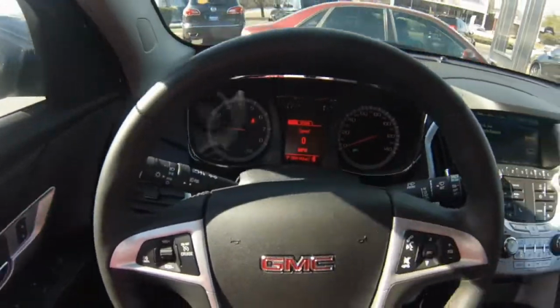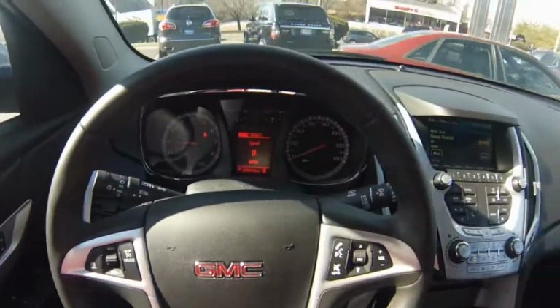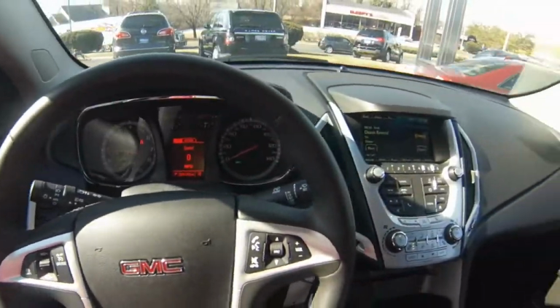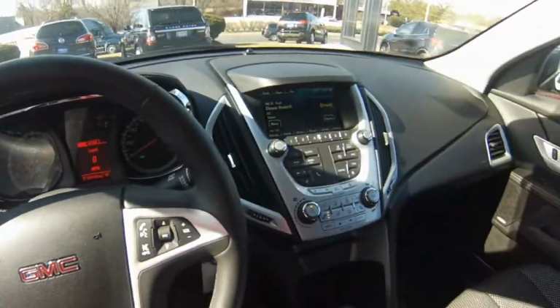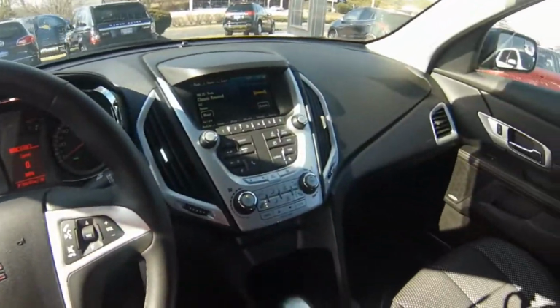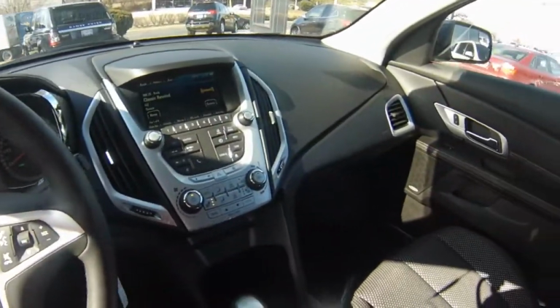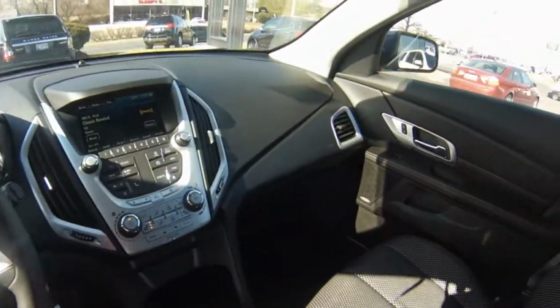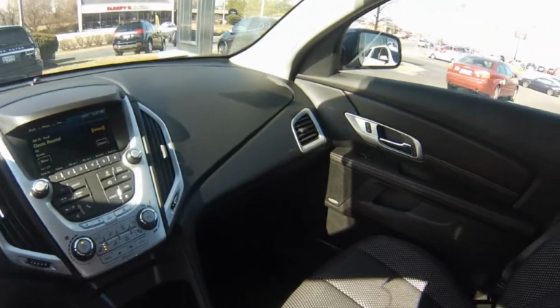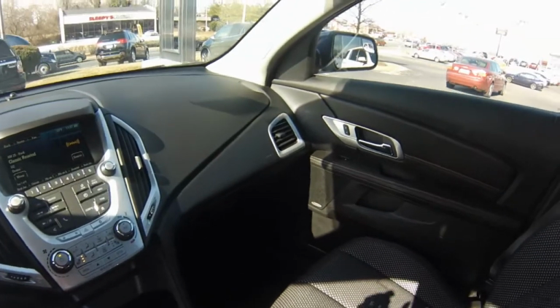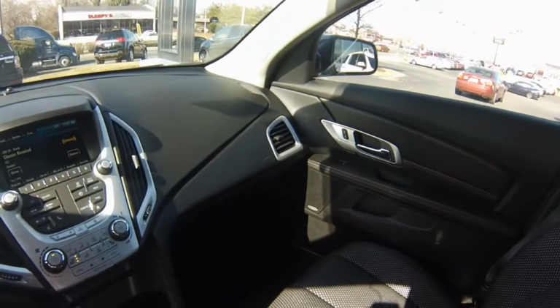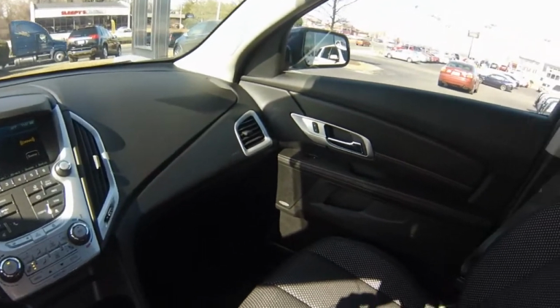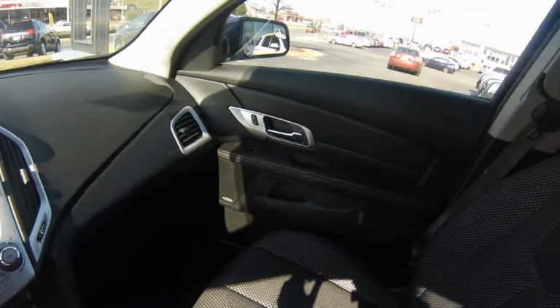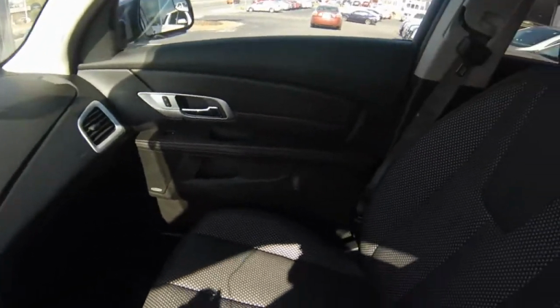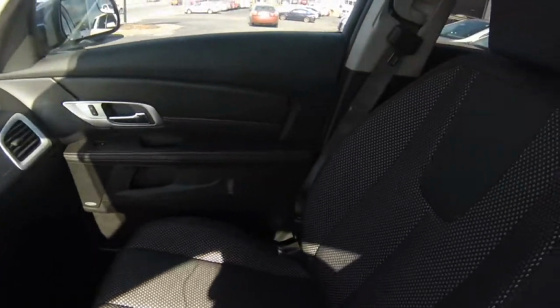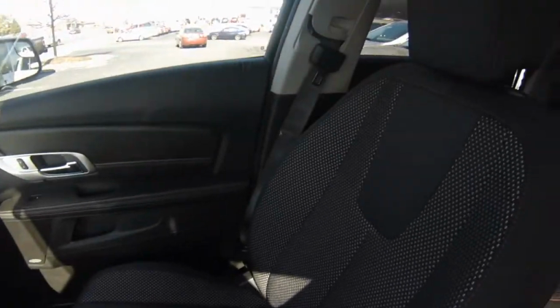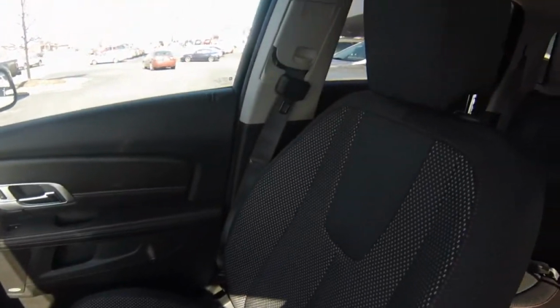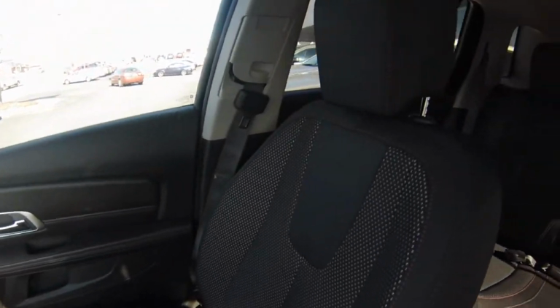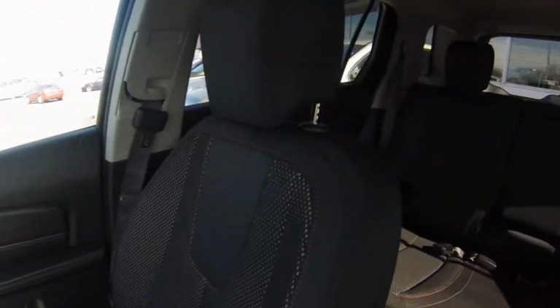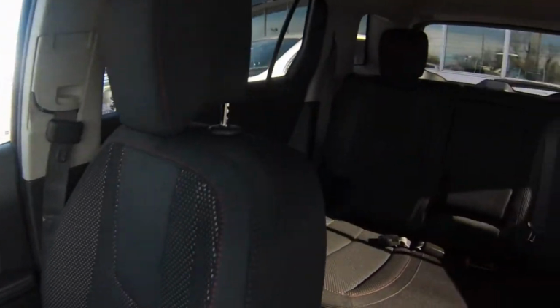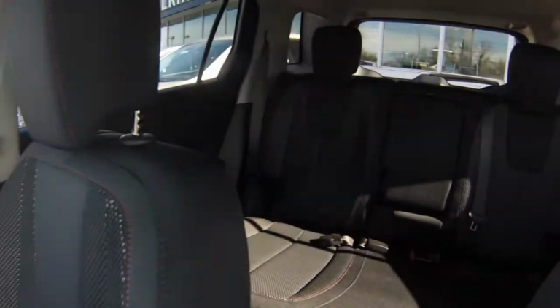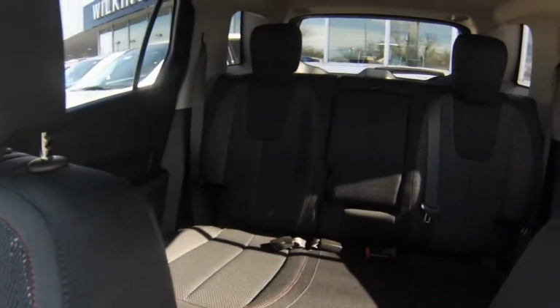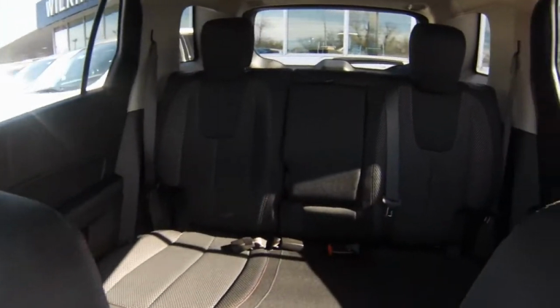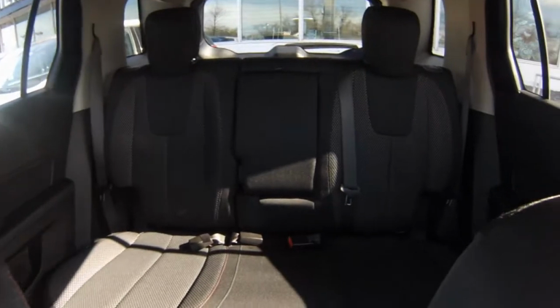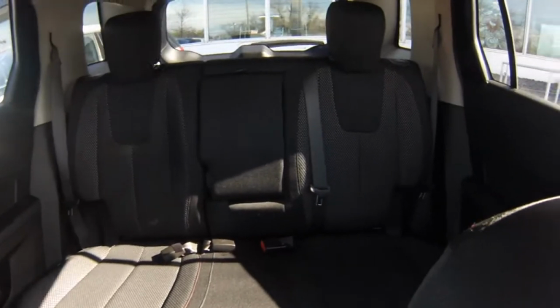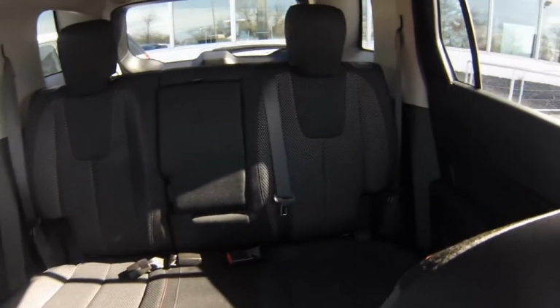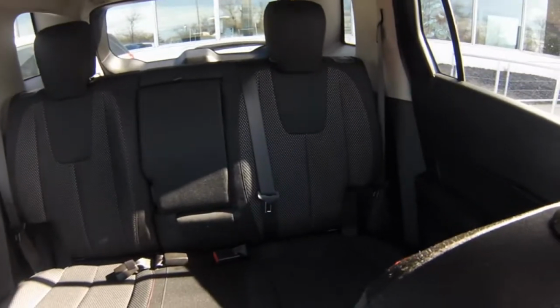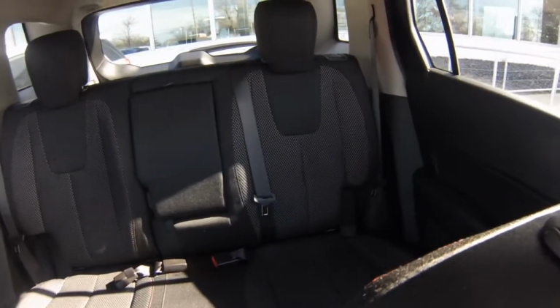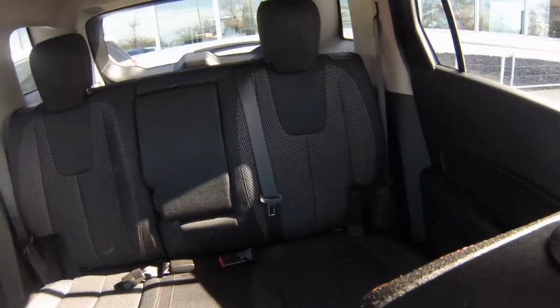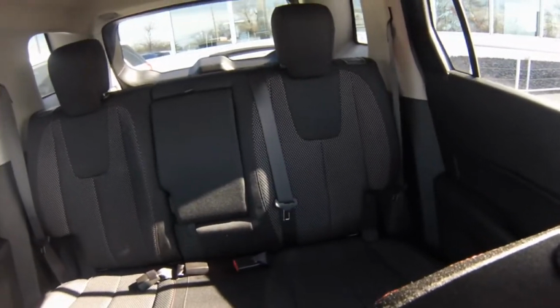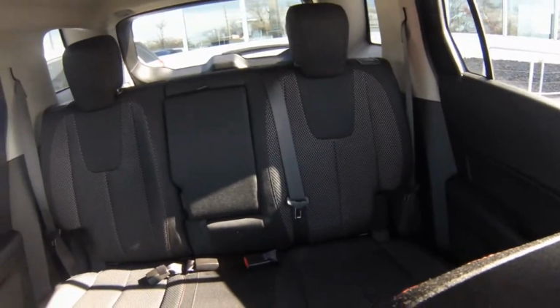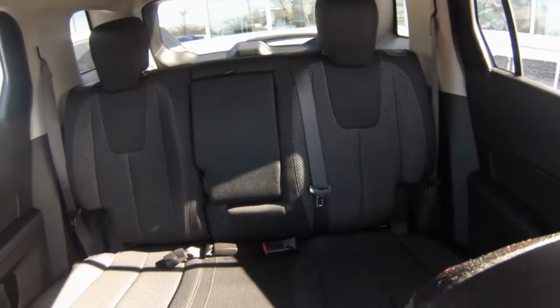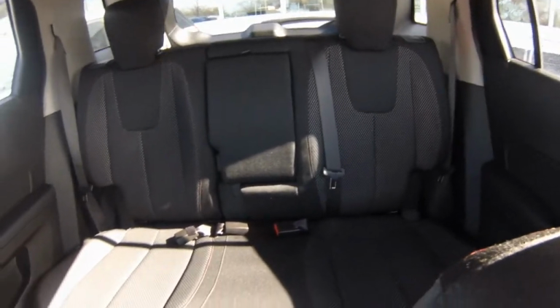The car-like low floor height makes it easy for drivers of all sizes to enter and exit the vehicle and load cargo into the hatch. Spacious cabin room for seating up to five adults.